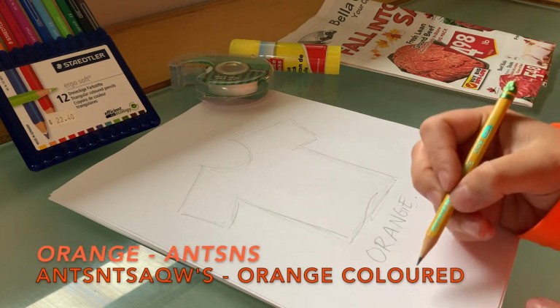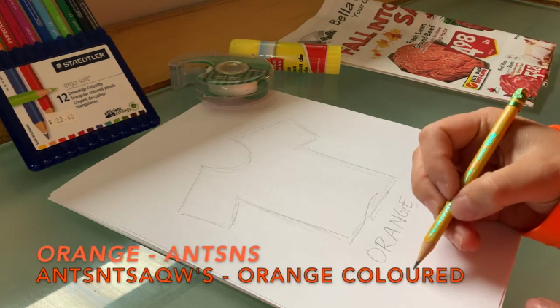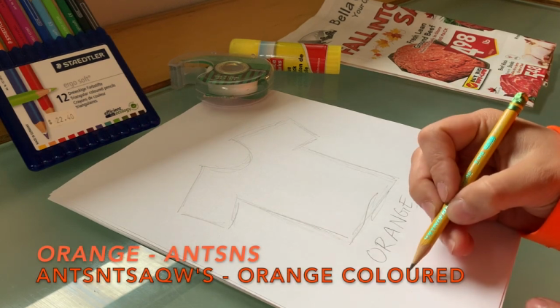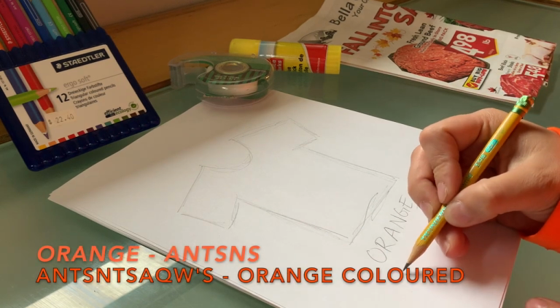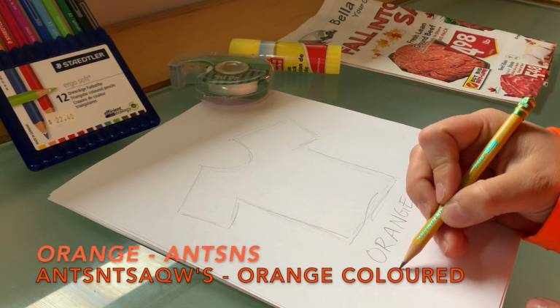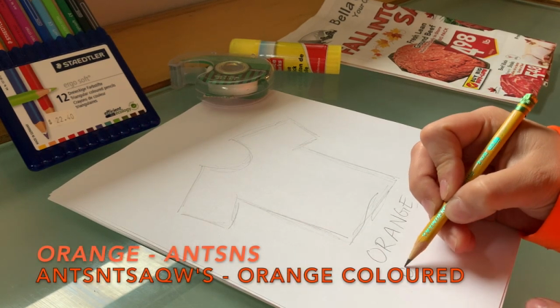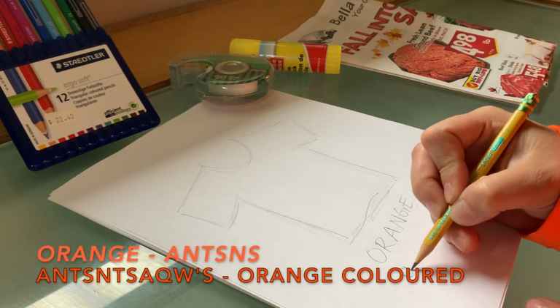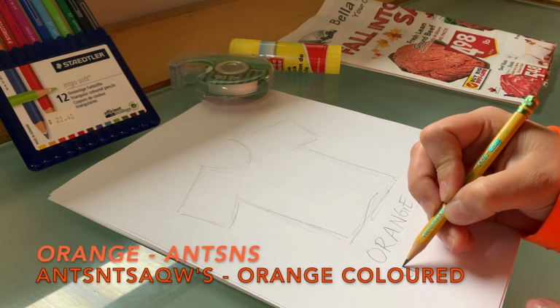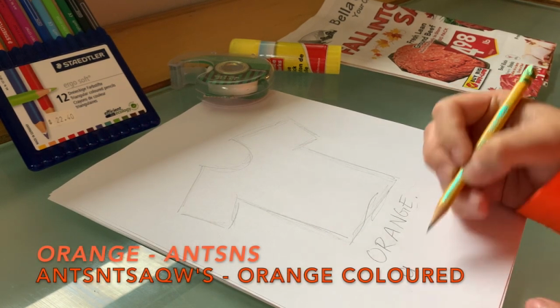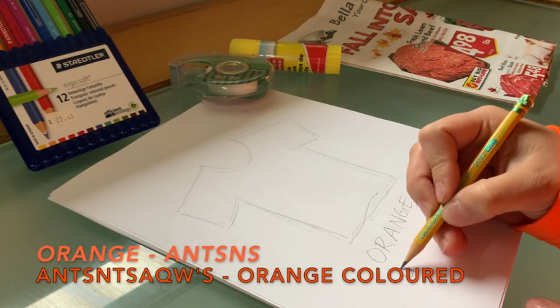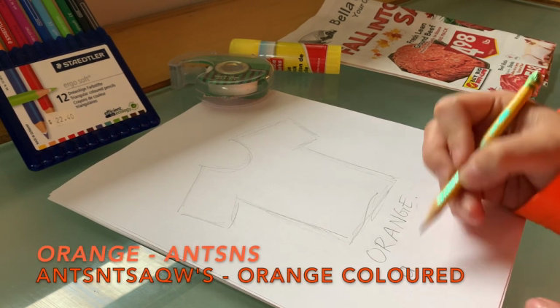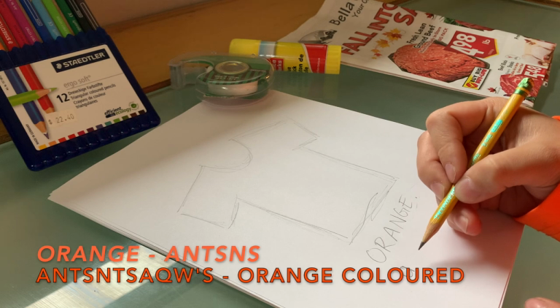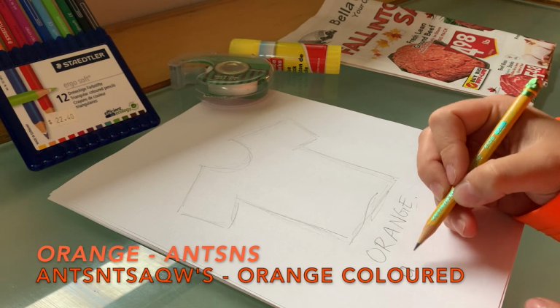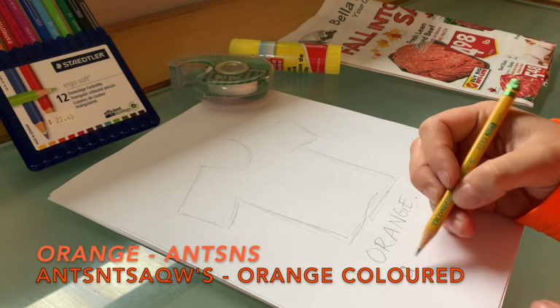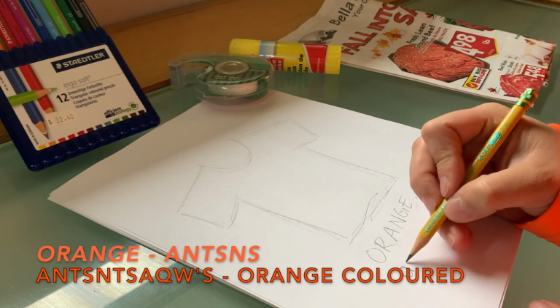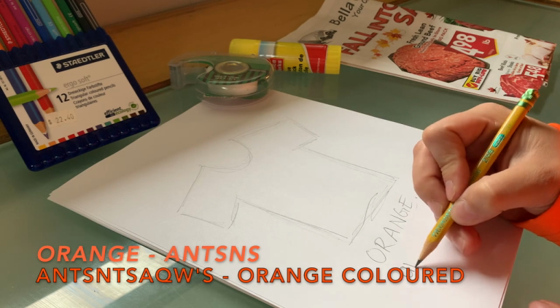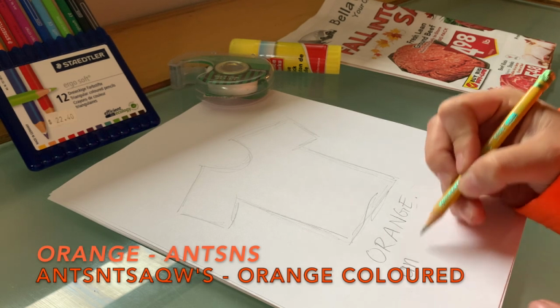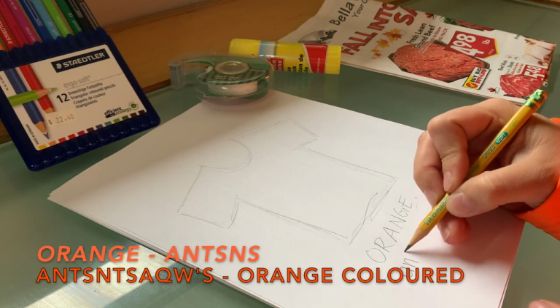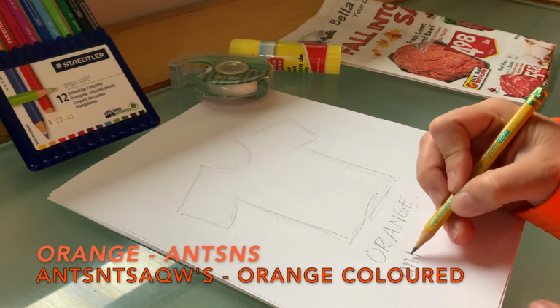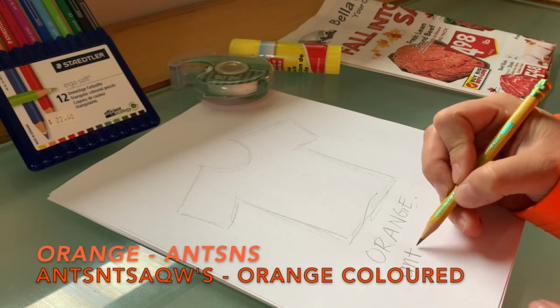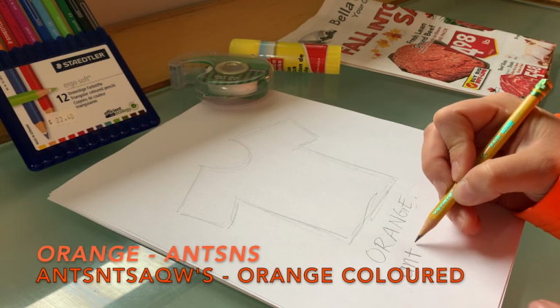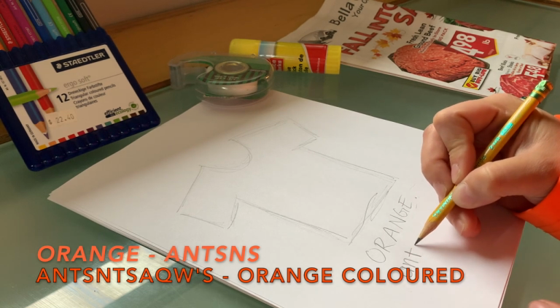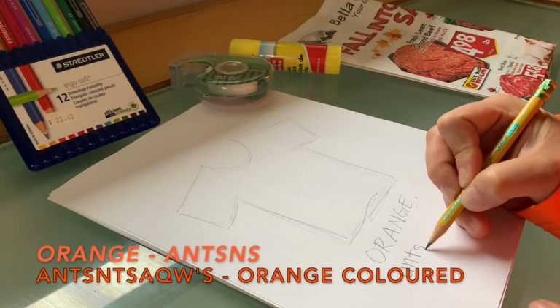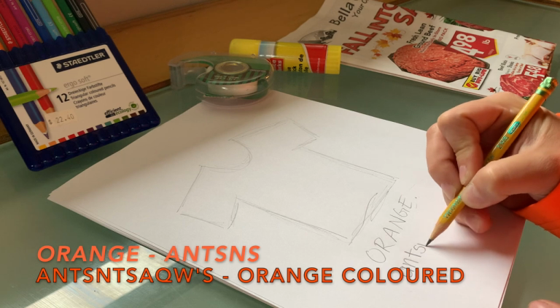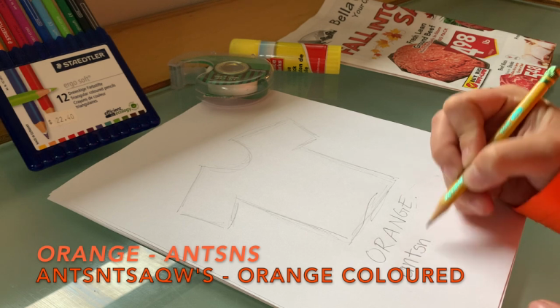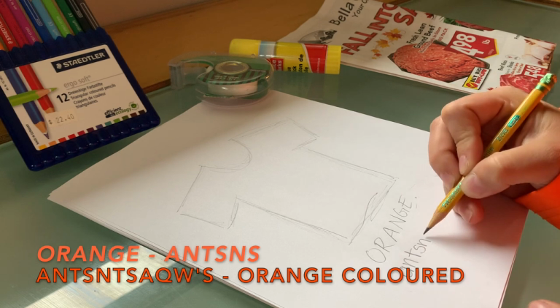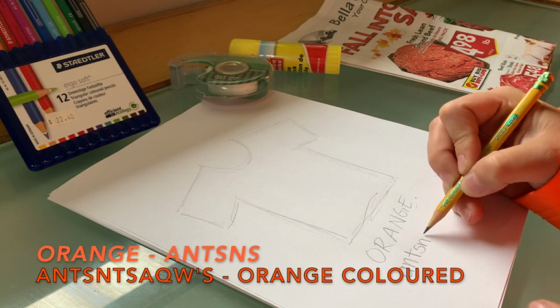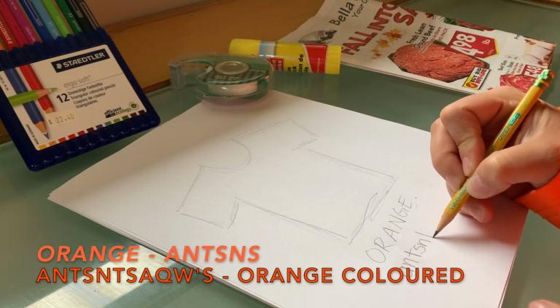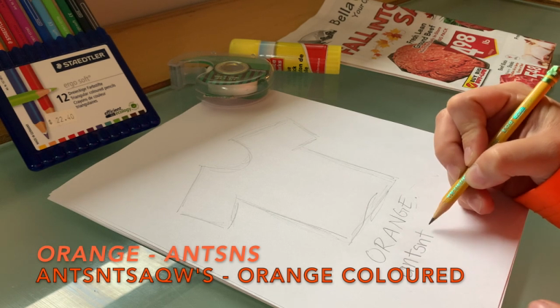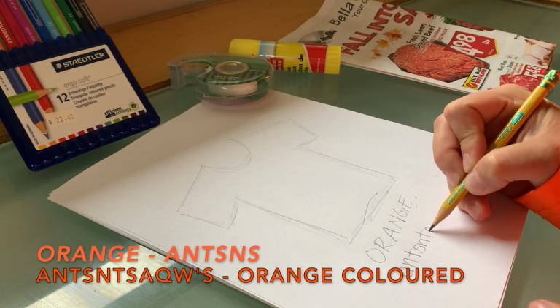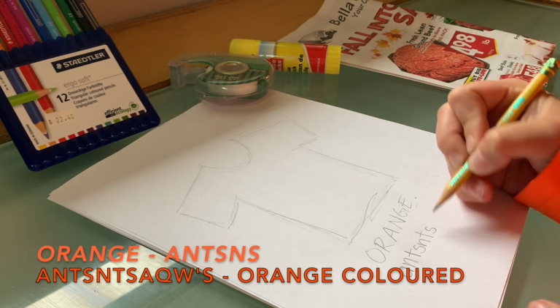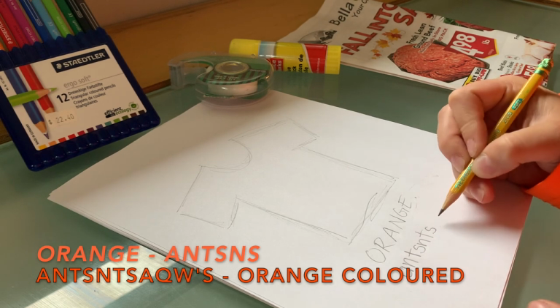Since it is Orange Shirt Day, we'll add some Nehiyaw here — the Nehiyaw word for orange. Here it is on the screen, as in the physical orange or the orange color.